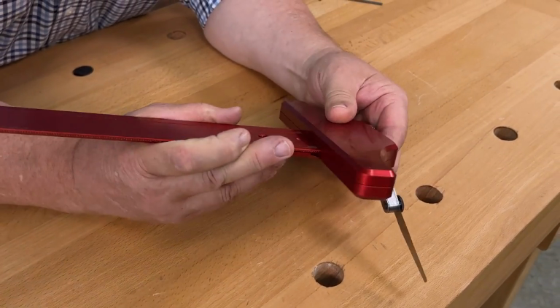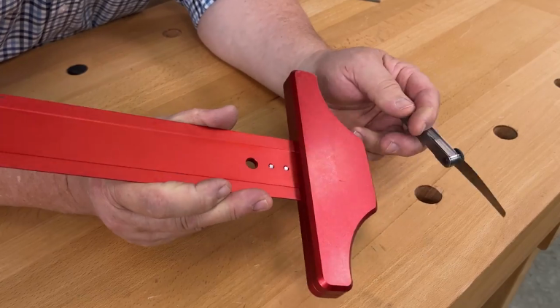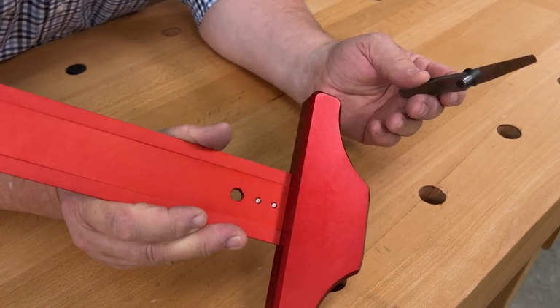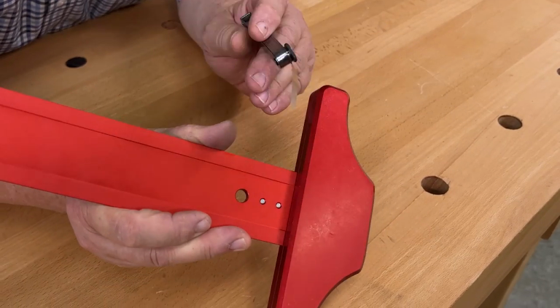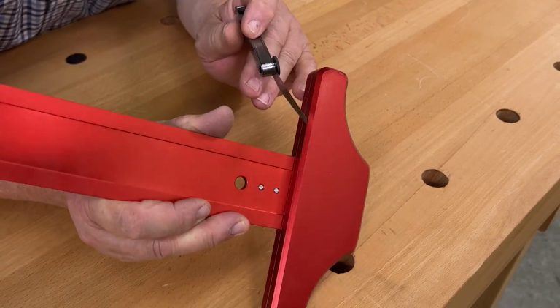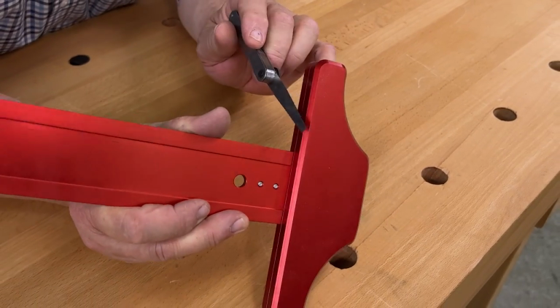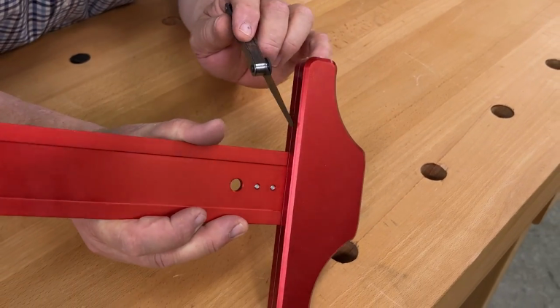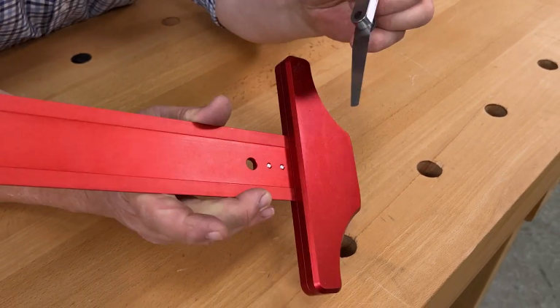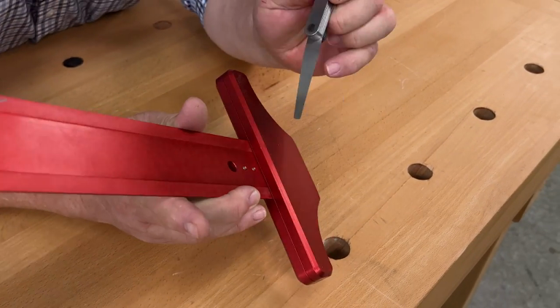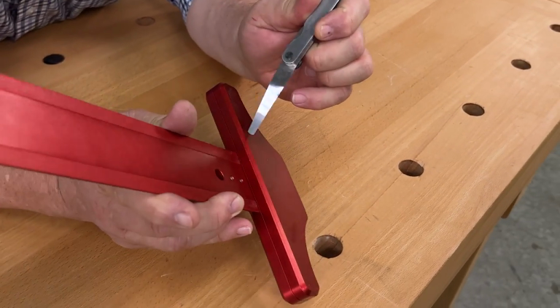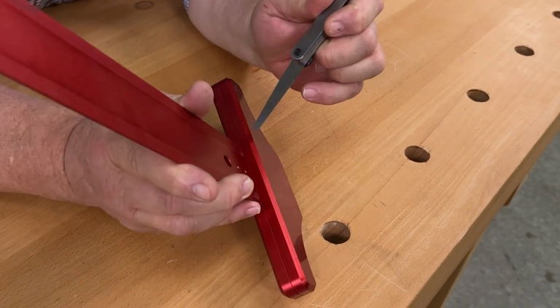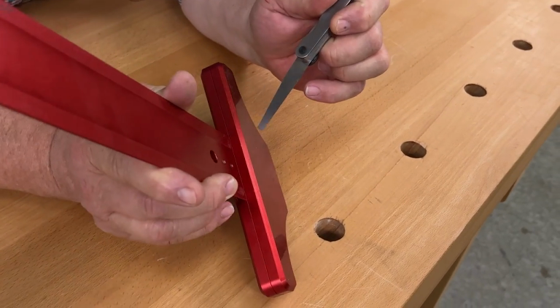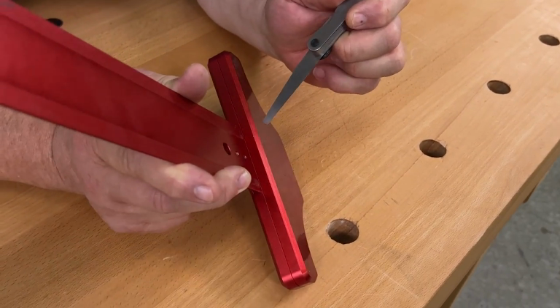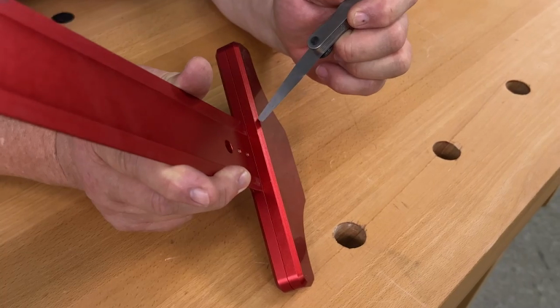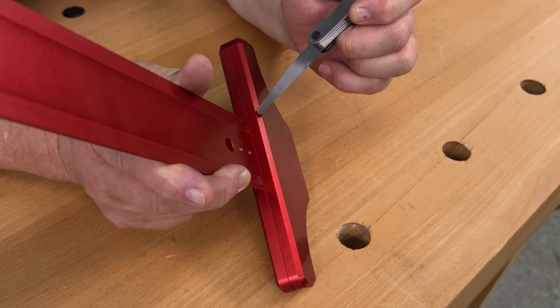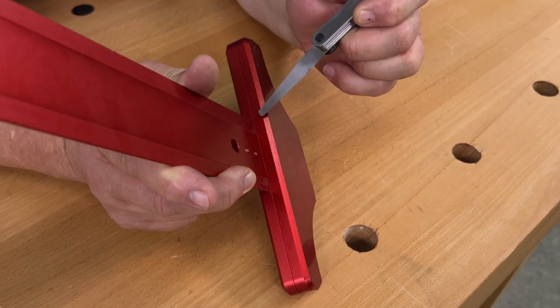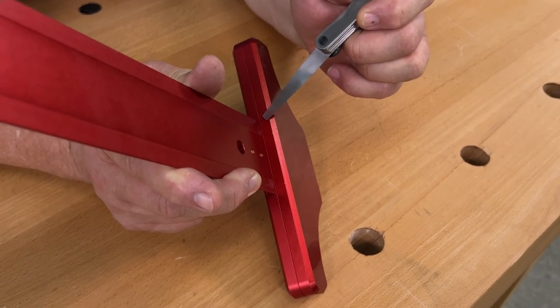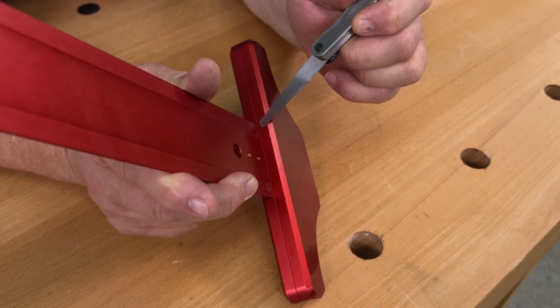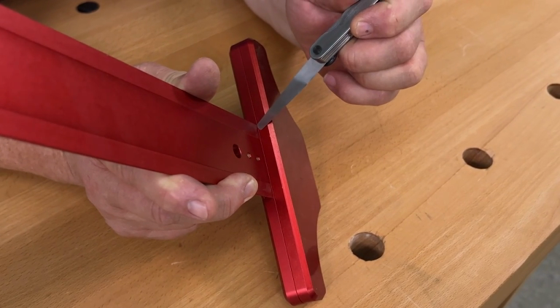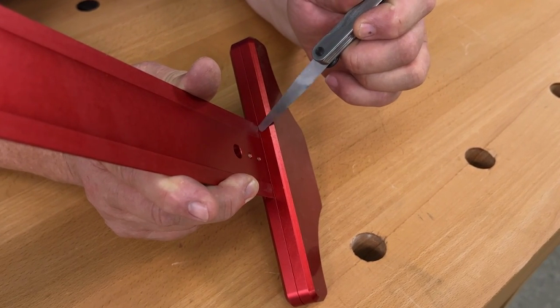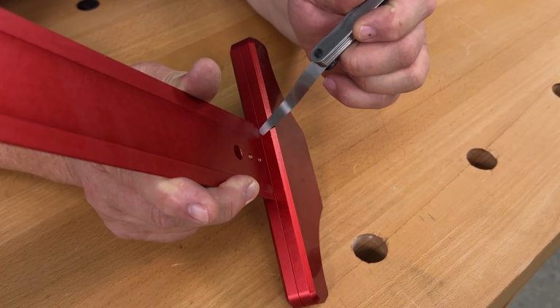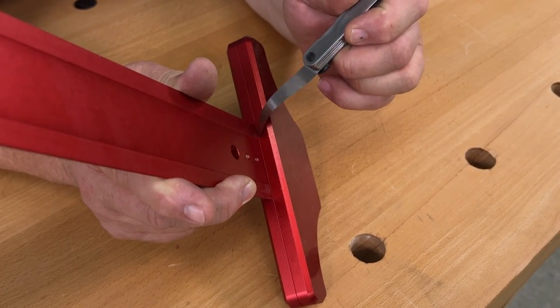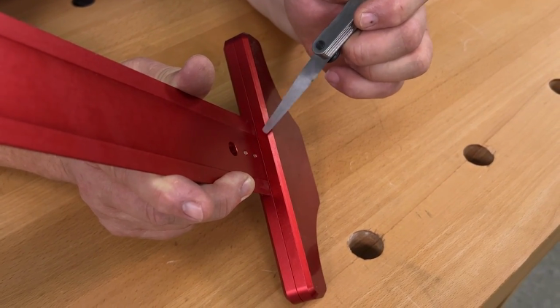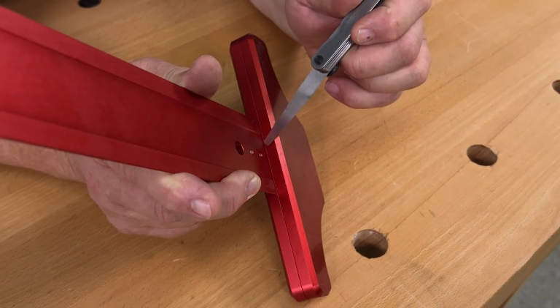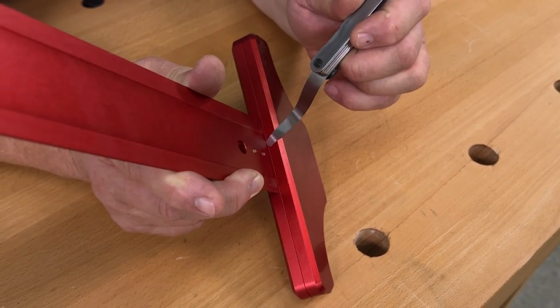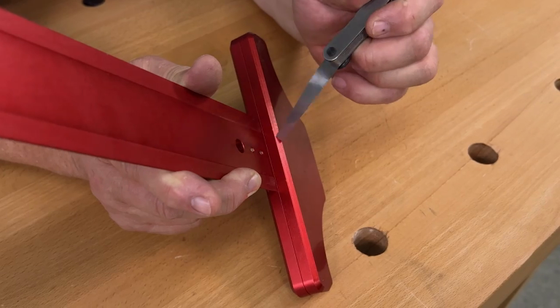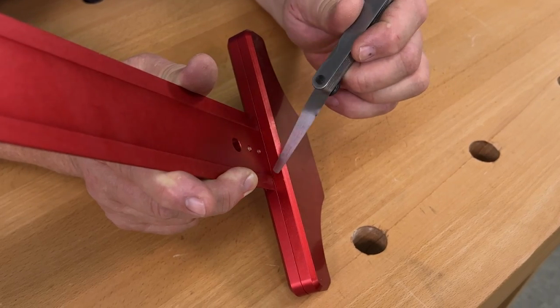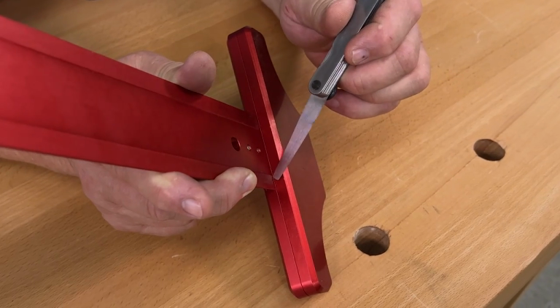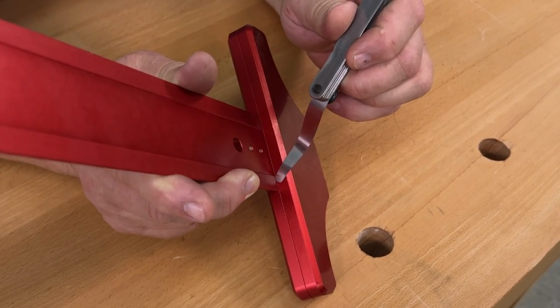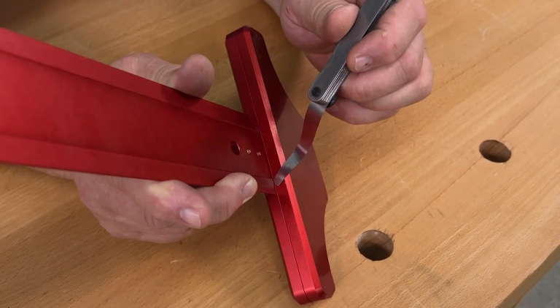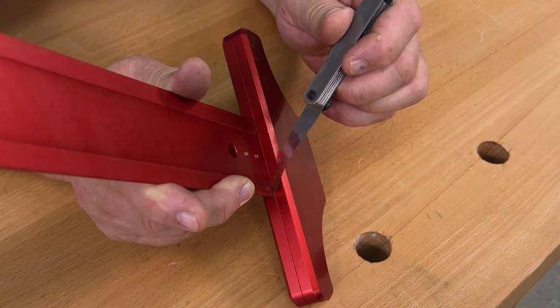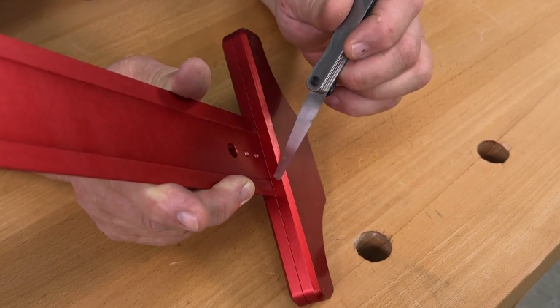This is a one and a half thousandths feeler gauge. One and a half thousandths is less than half the thickness of a human hair, and it will not go between the end of the rule and the head.